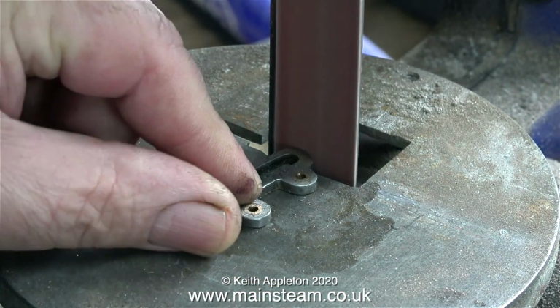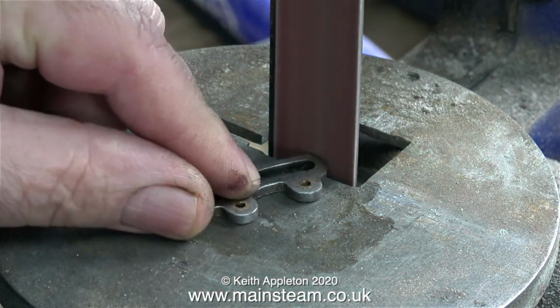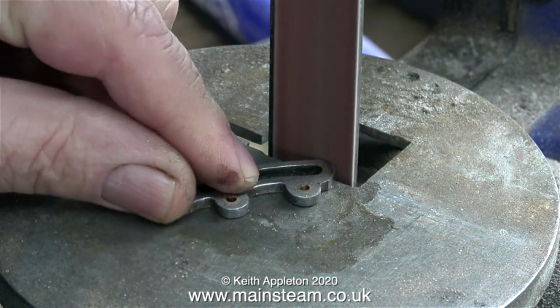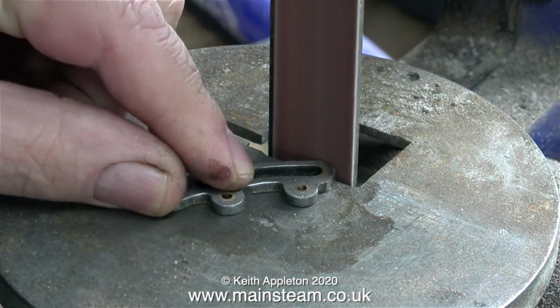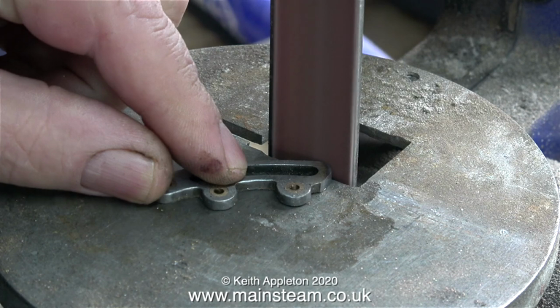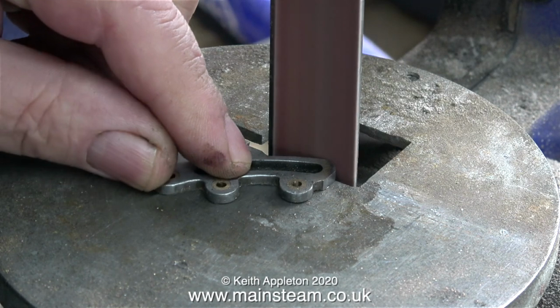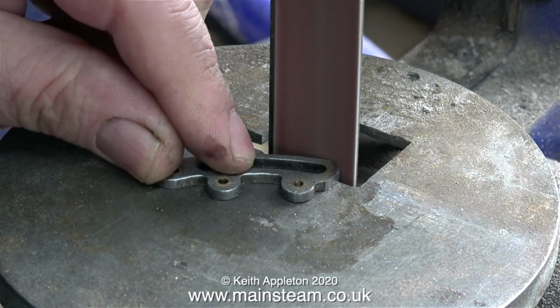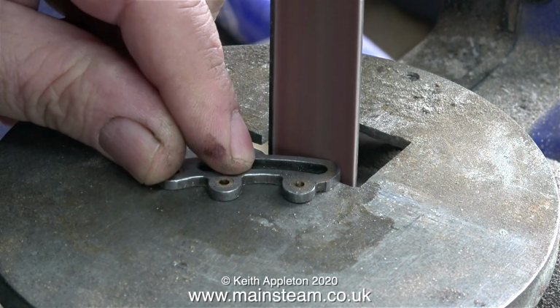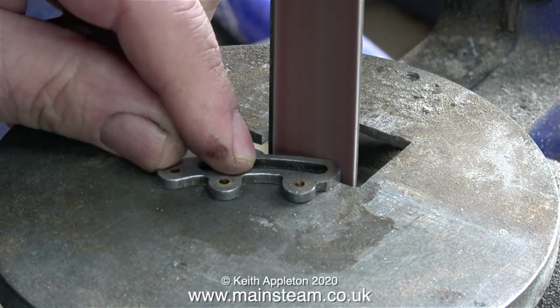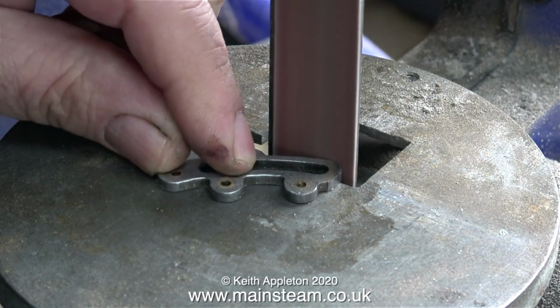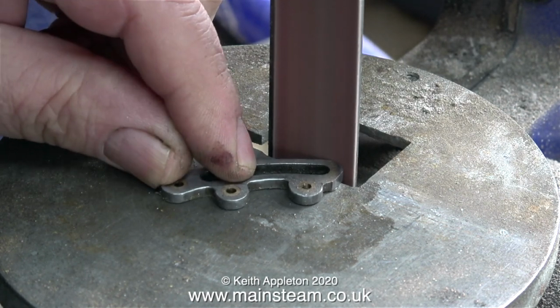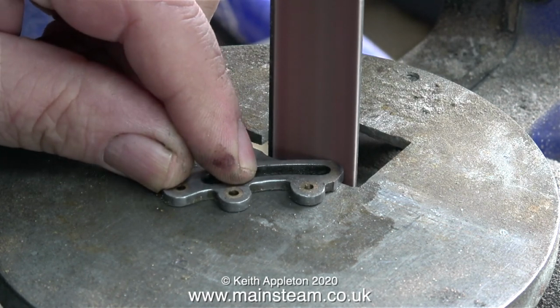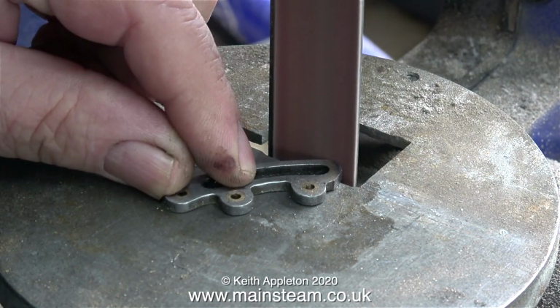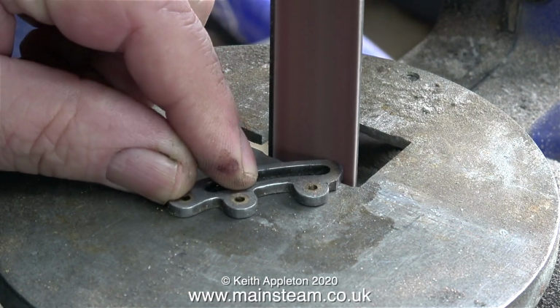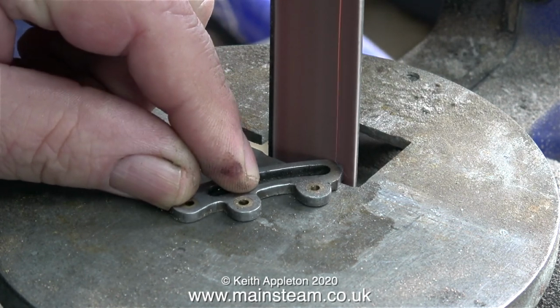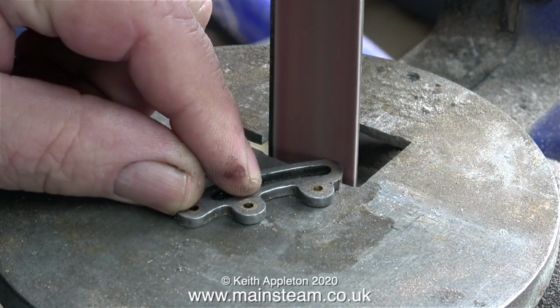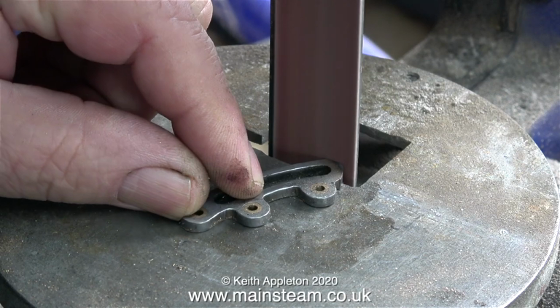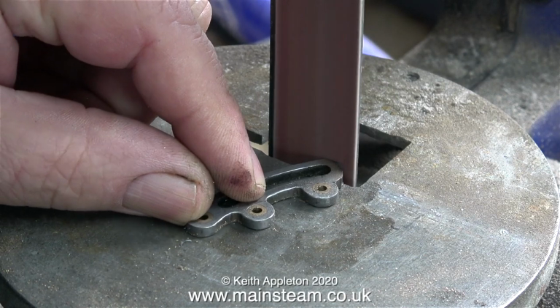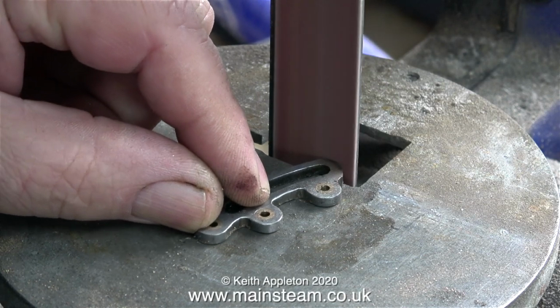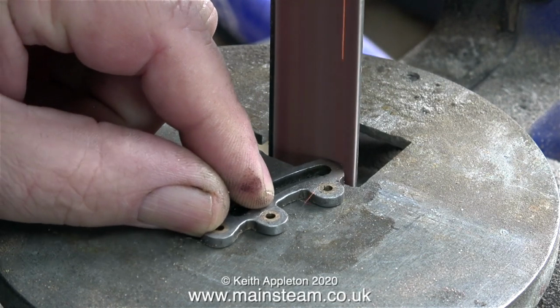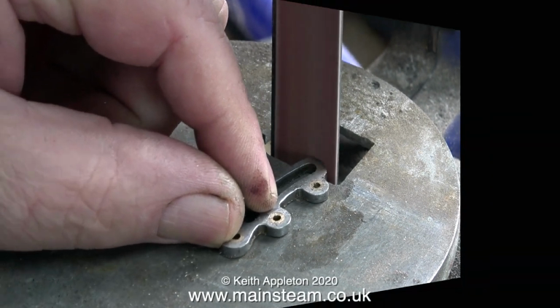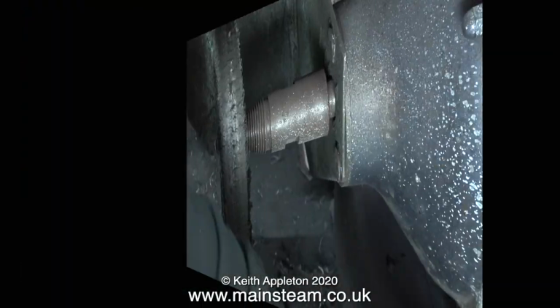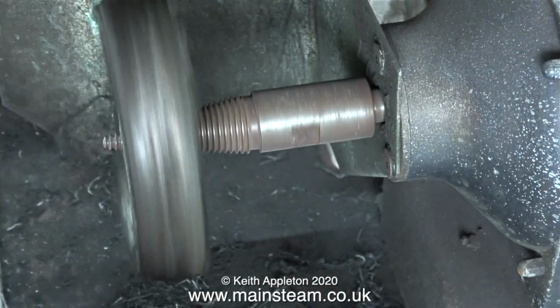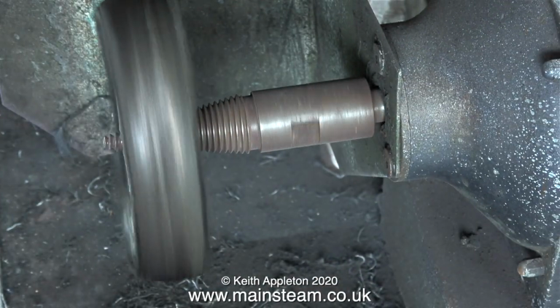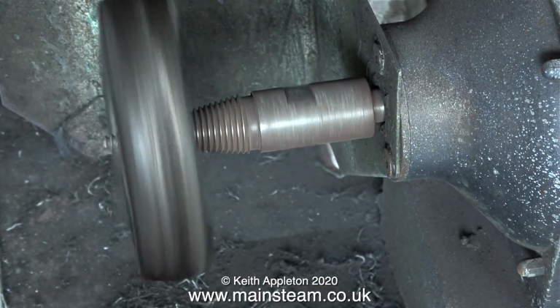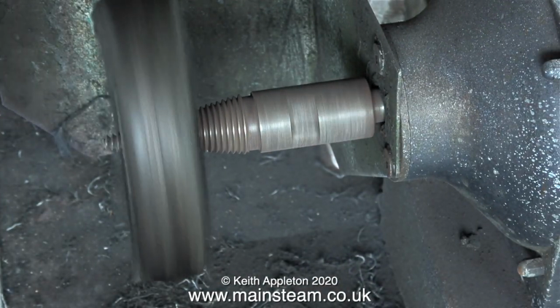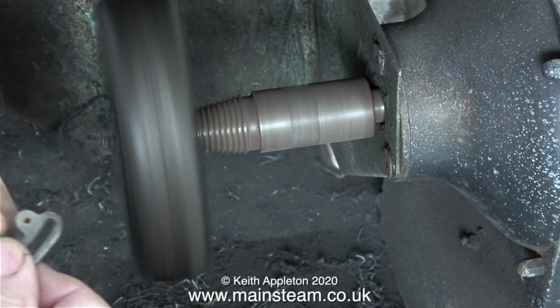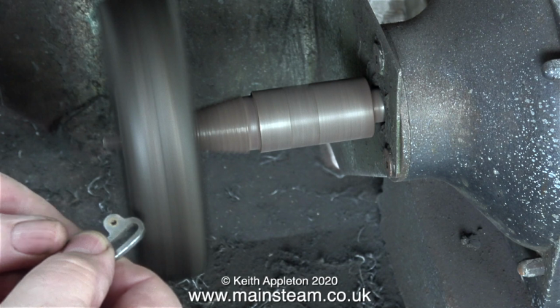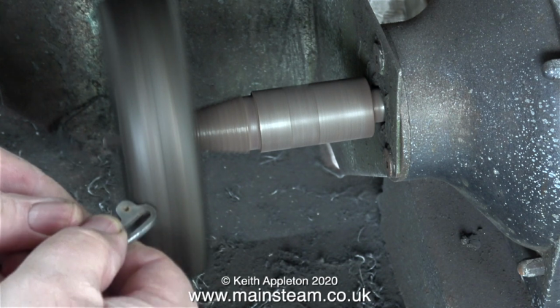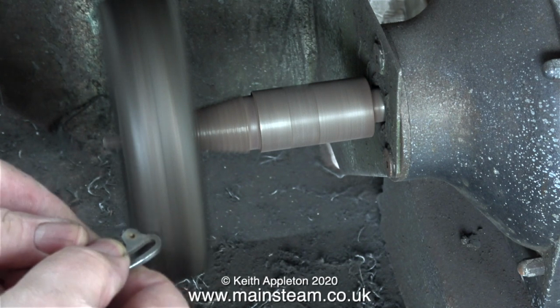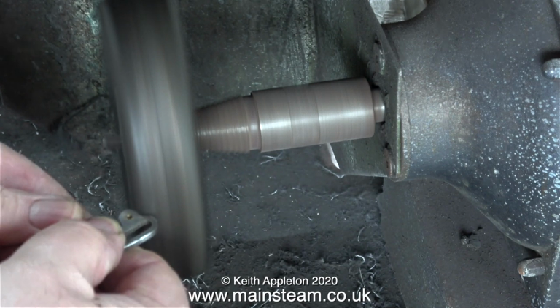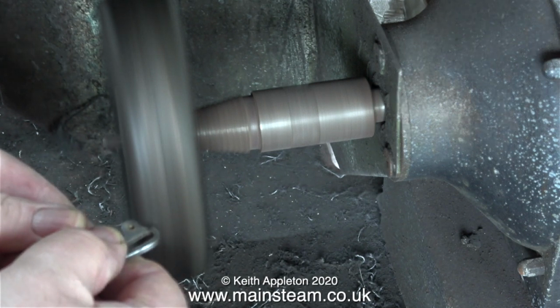Instead of grinding it square, I decided to radius the end of the expansion link, like on a 5A, being very careful not to remove too much metal from it. After grinding away the required amount of metal, I cleaned it up on the polishing spindle.